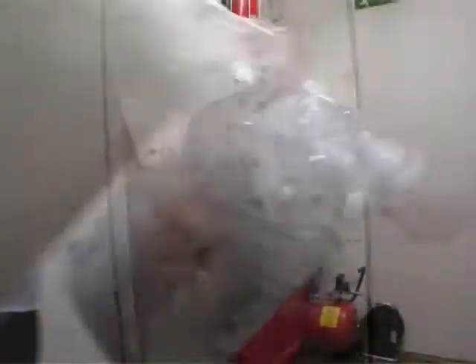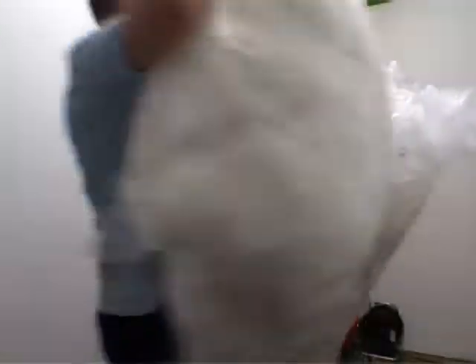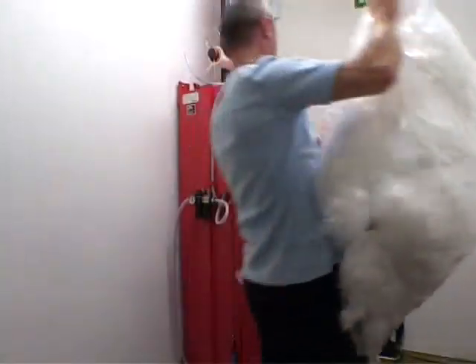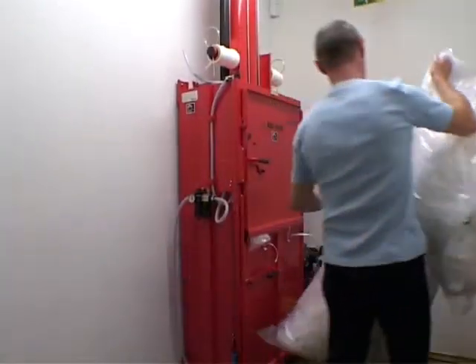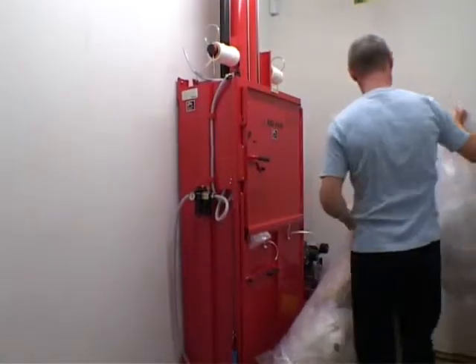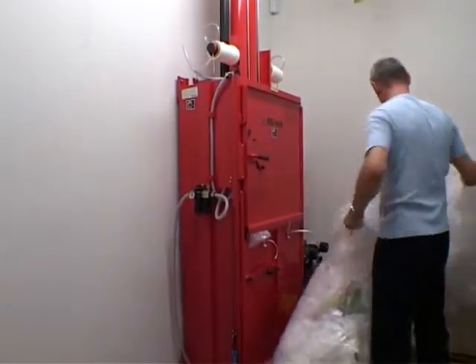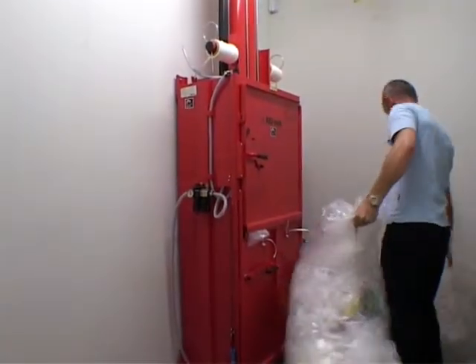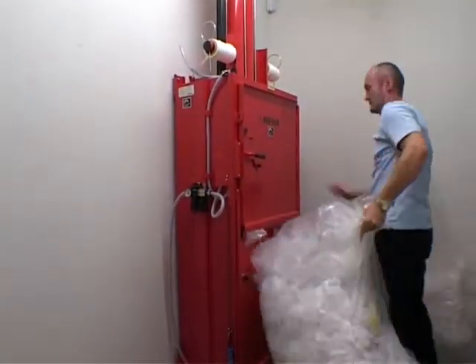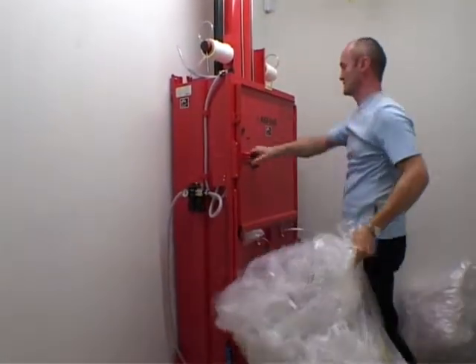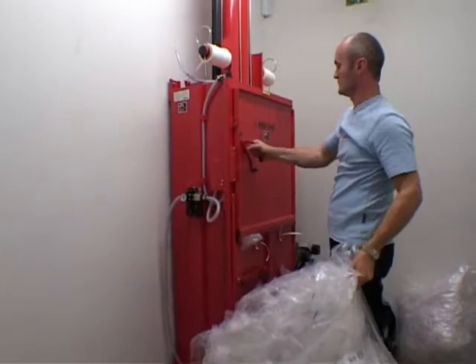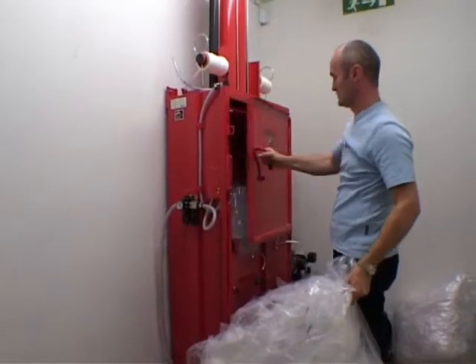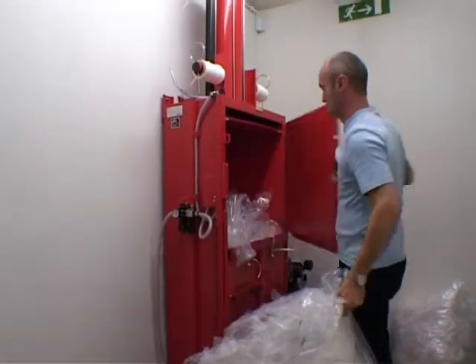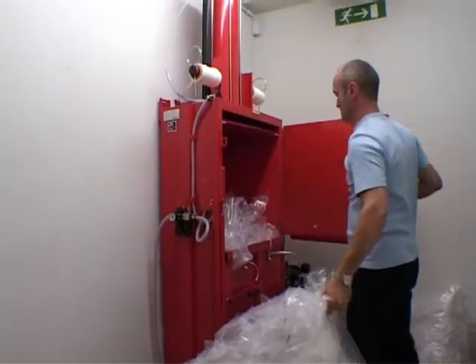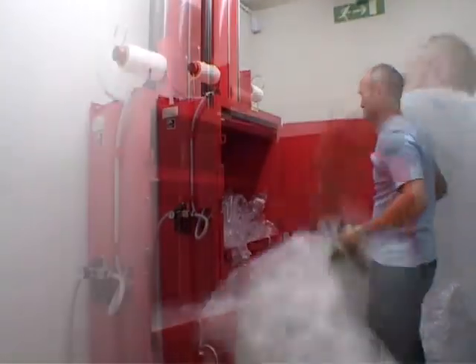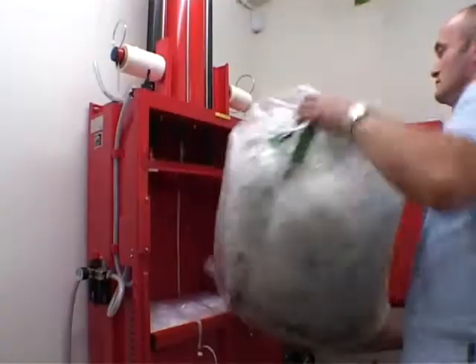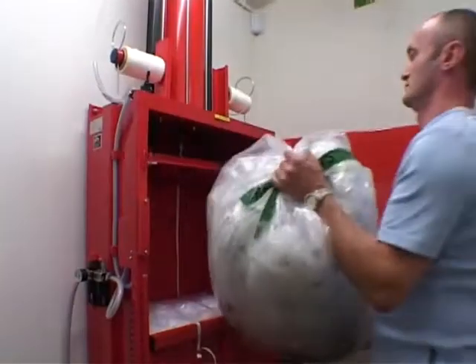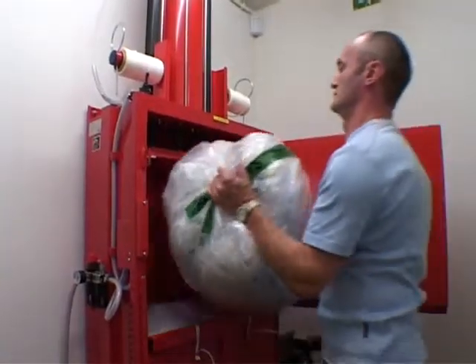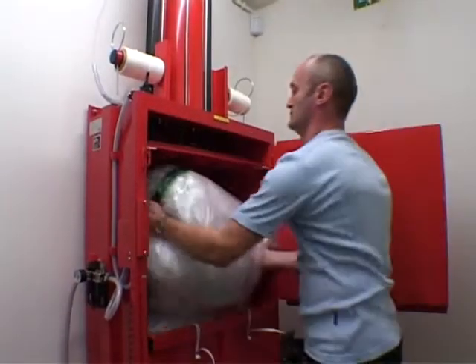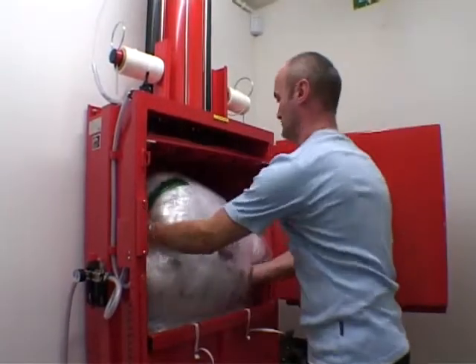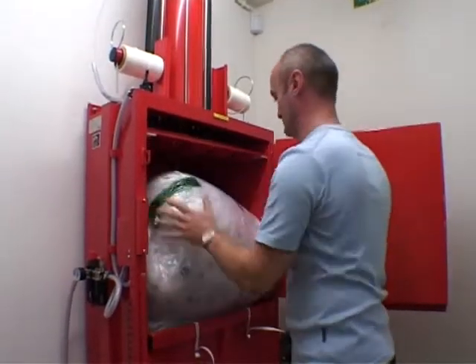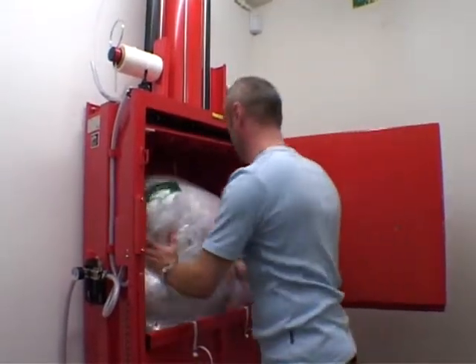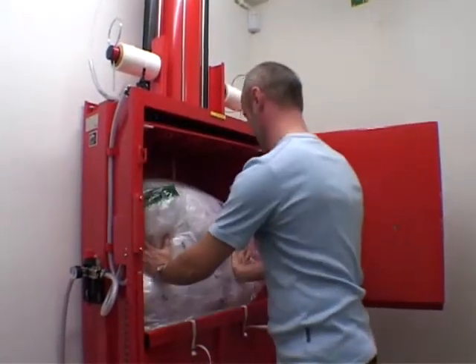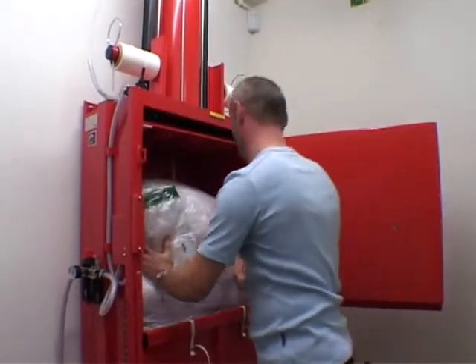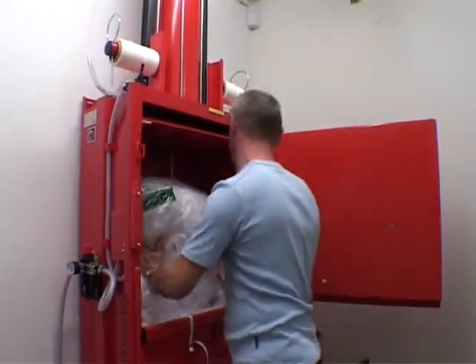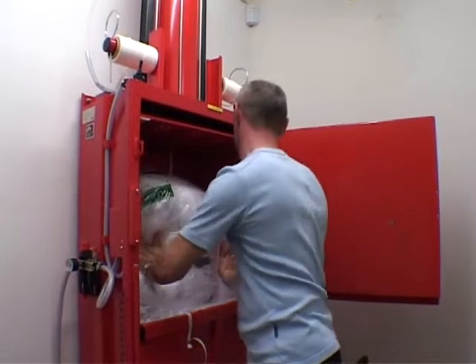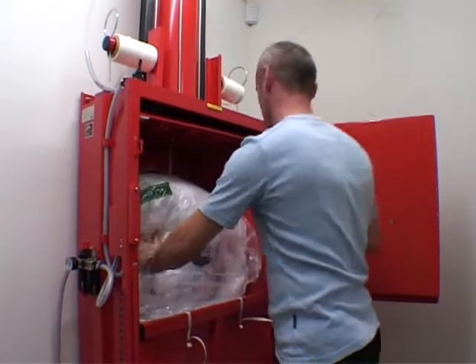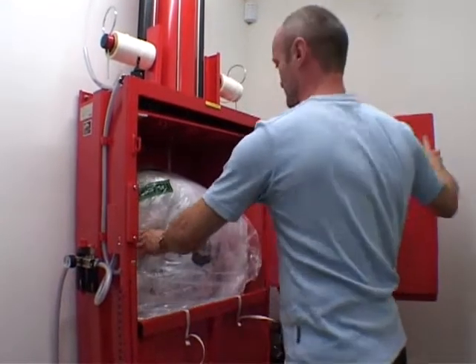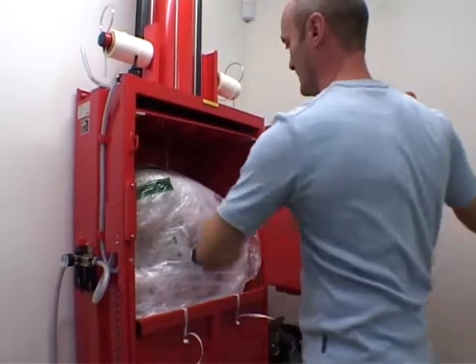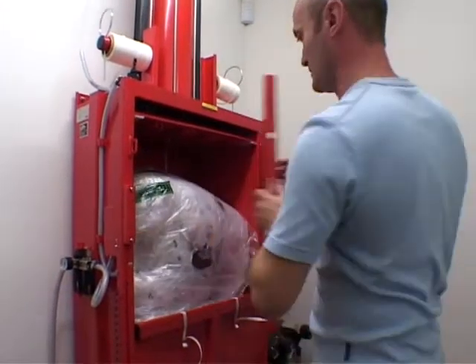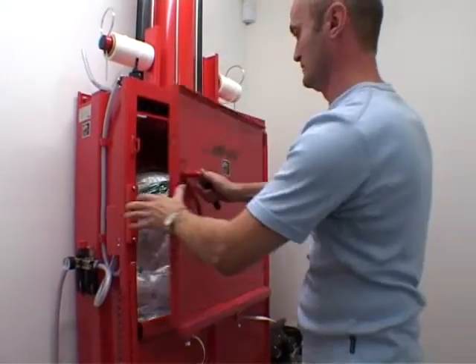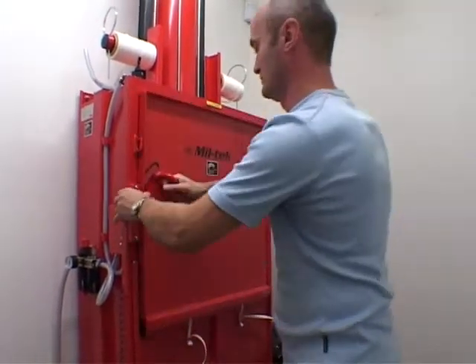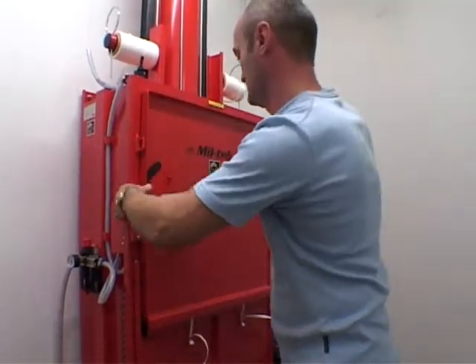A lot of cardboard and plastic is generated, and space is at a premium. So they bought a Miltec model 205 TS, plus an MT2 compressor.